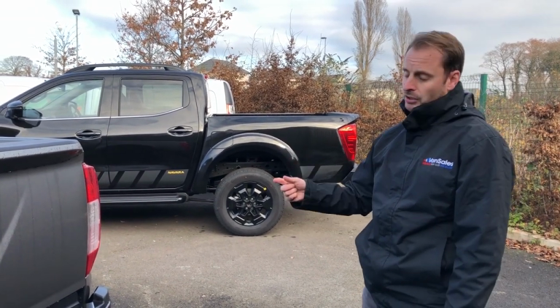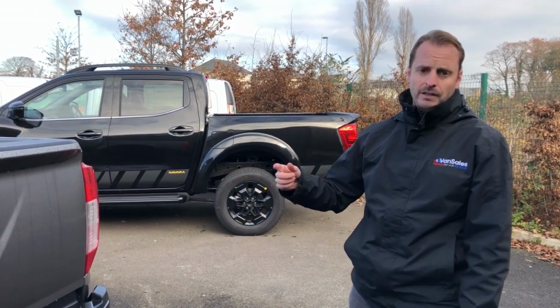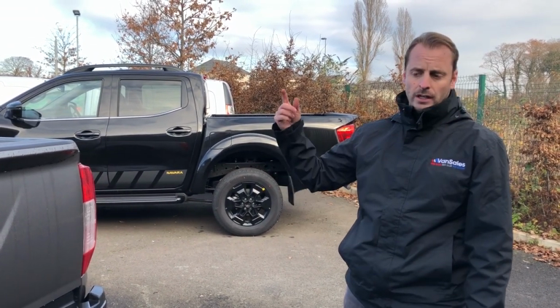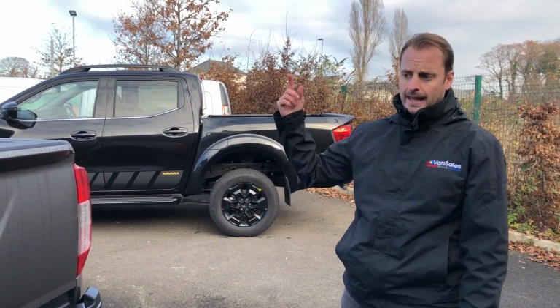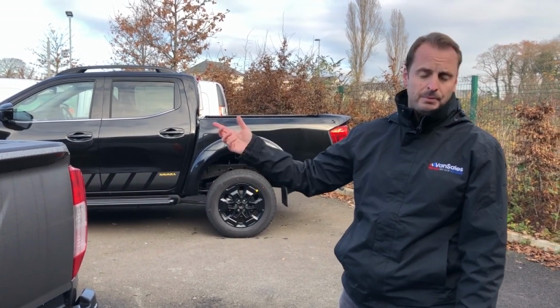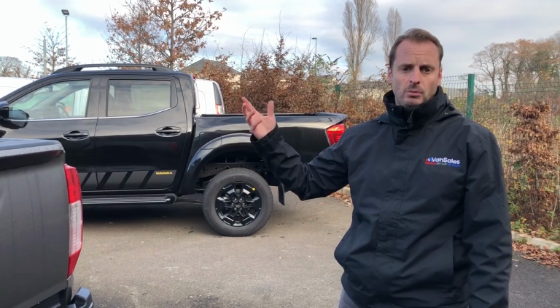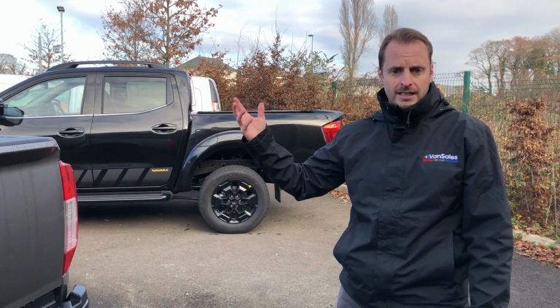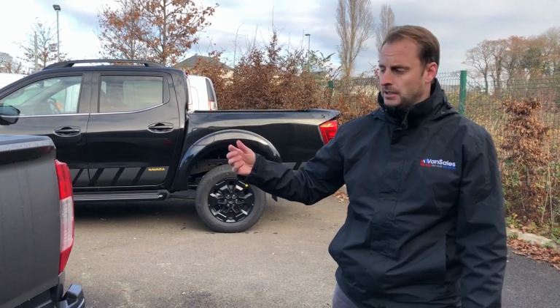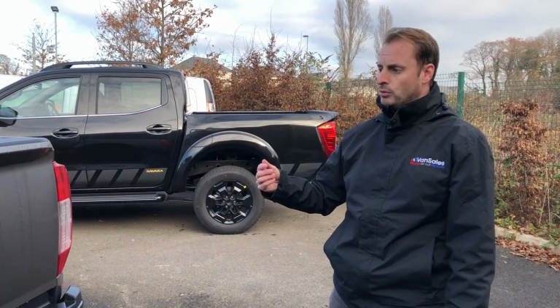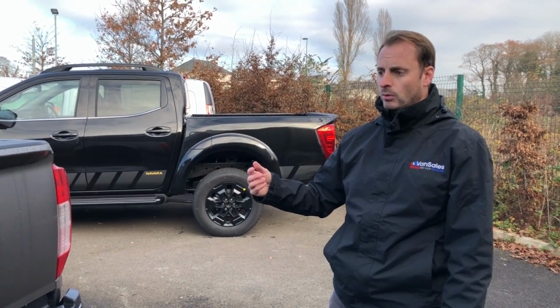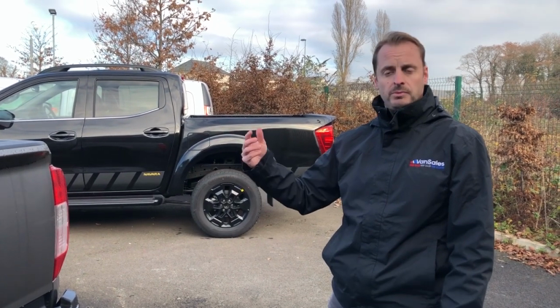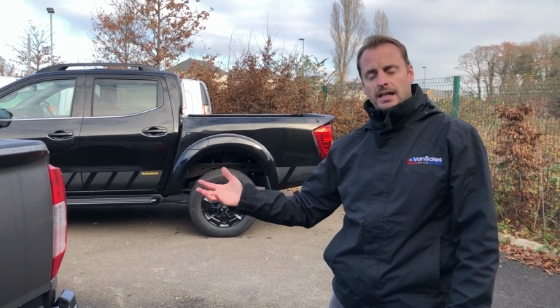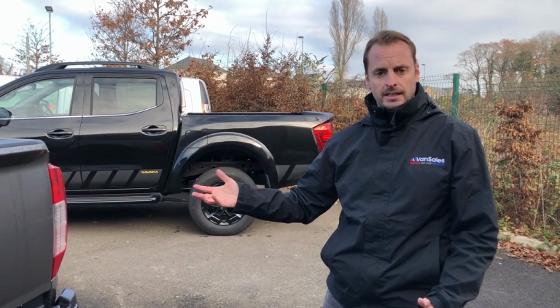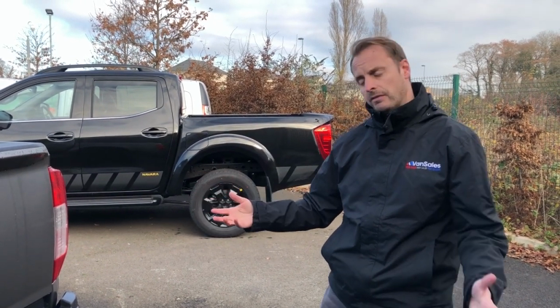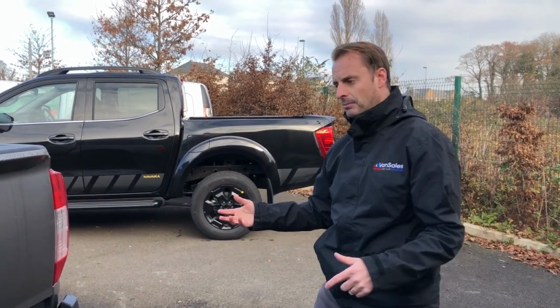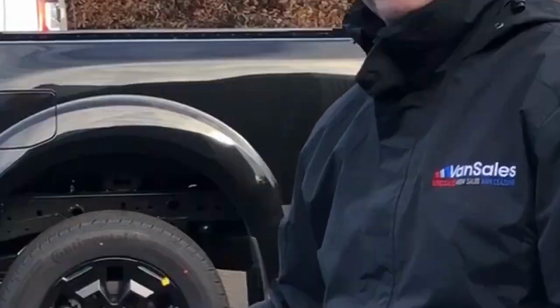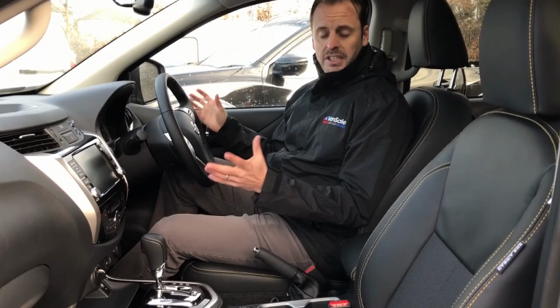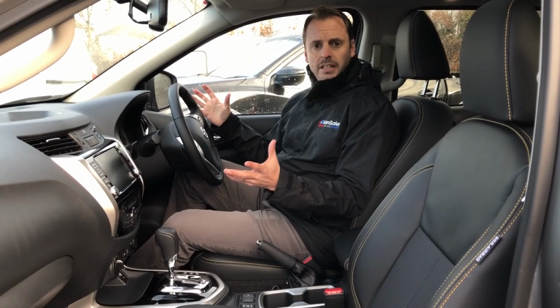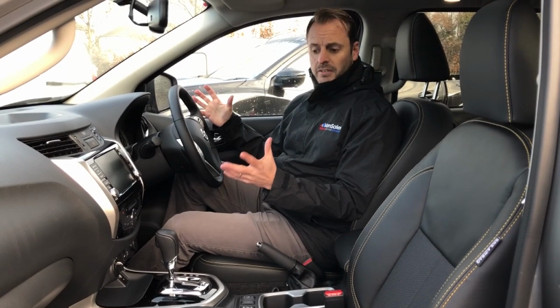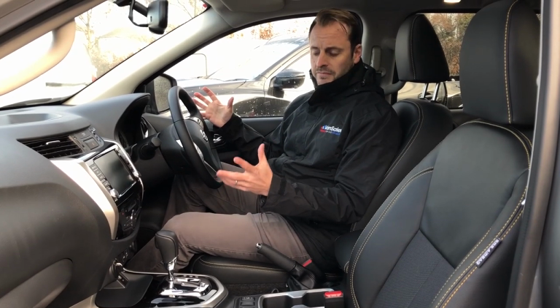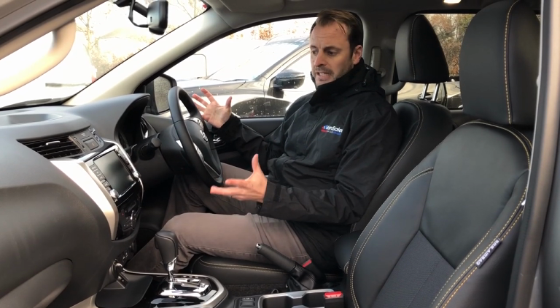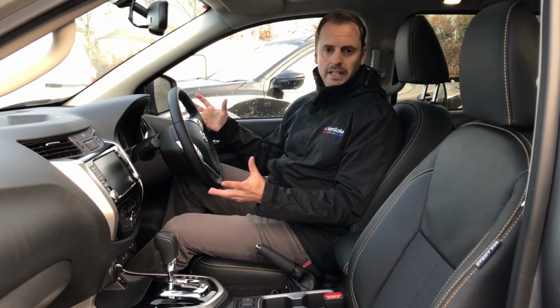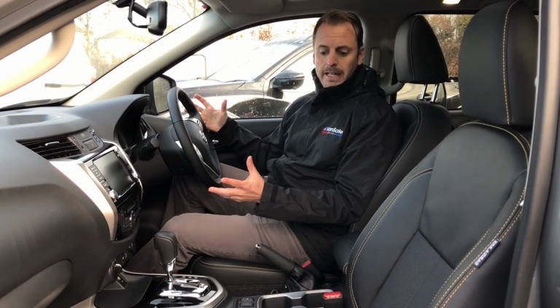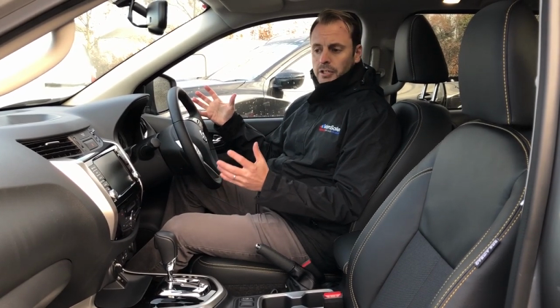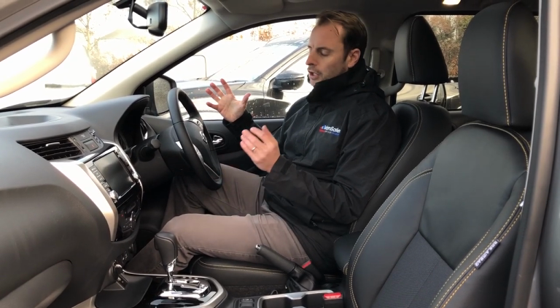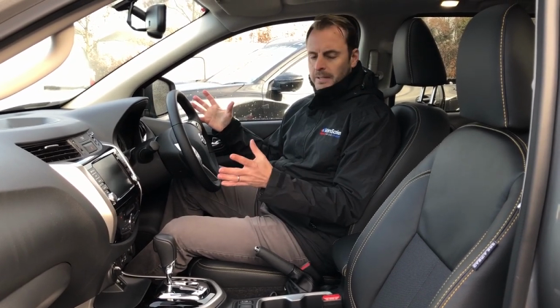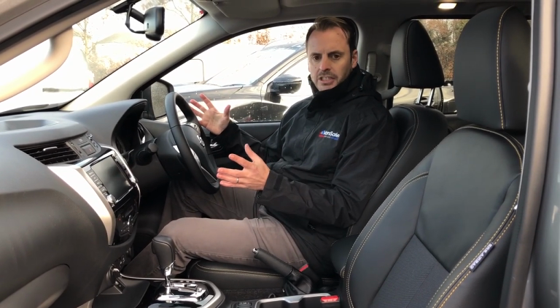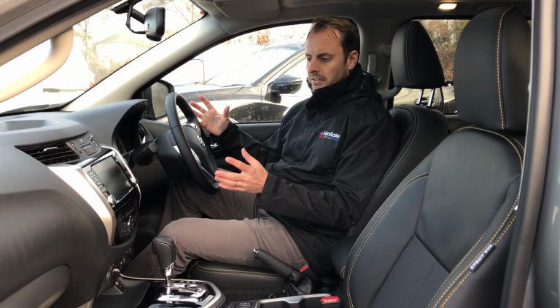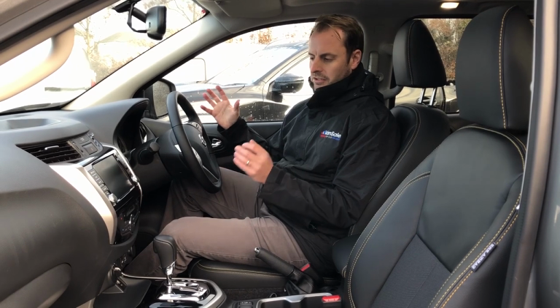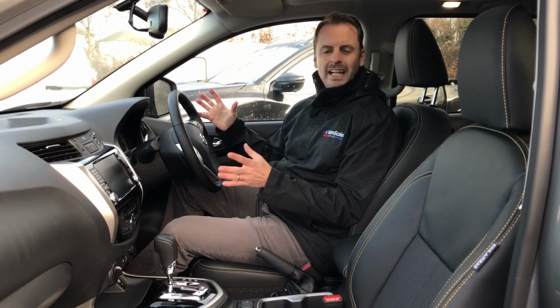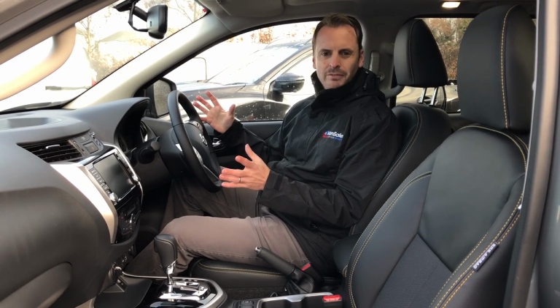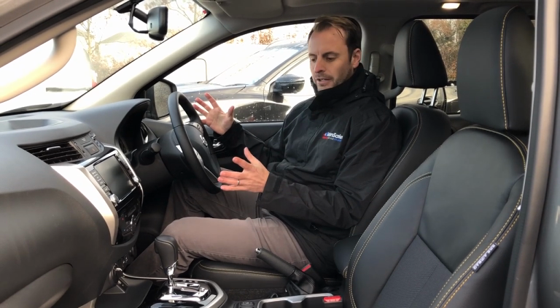We'll now have a quick look in the cab, show you what you get as standard, and then talk about what's different between this and the Tecna. Sitting inside the cab of the Navara, it's a very big spacious vehicle with loads of specification as standard — just about every extra you could ever want on it.